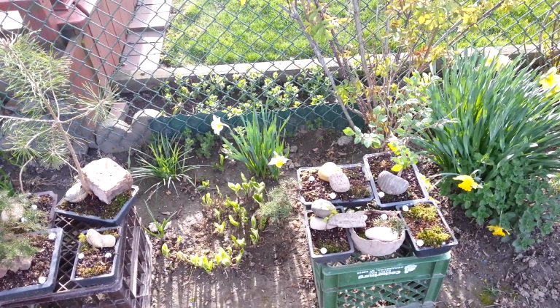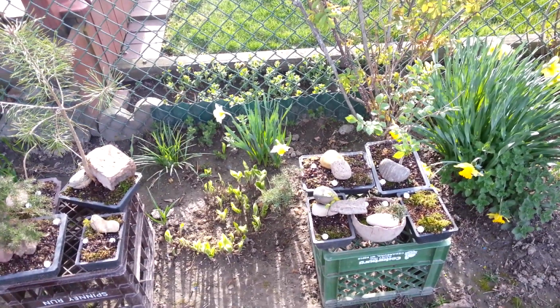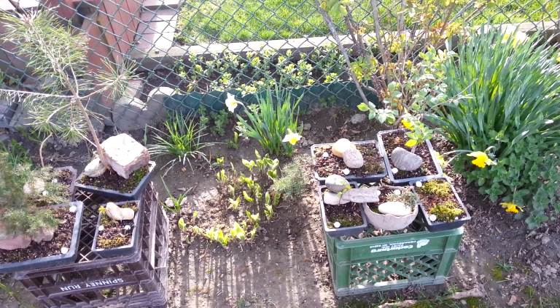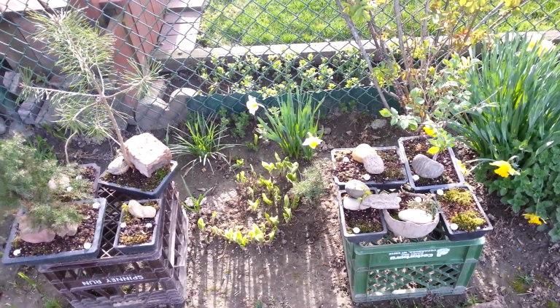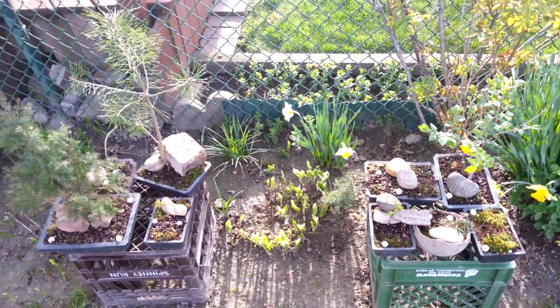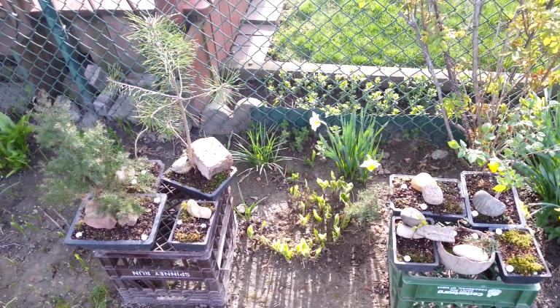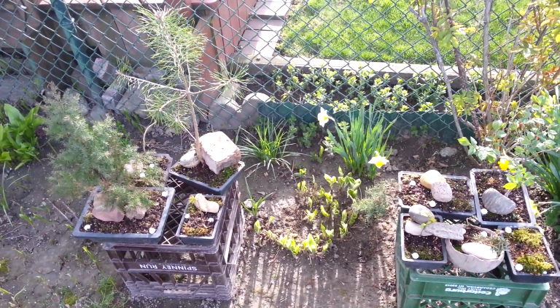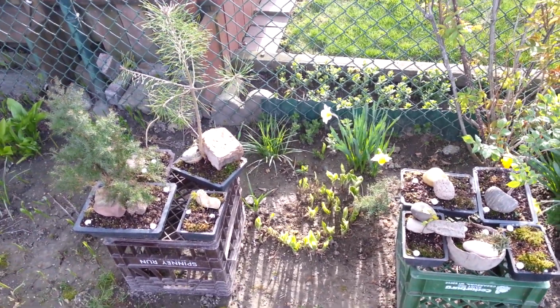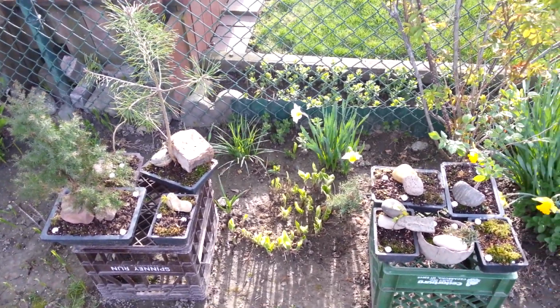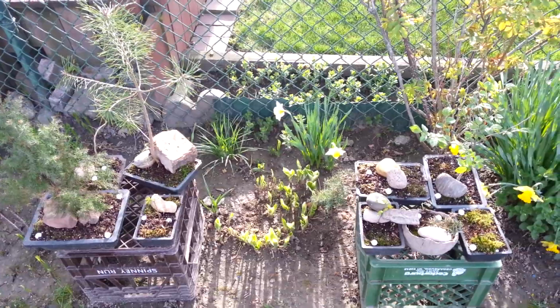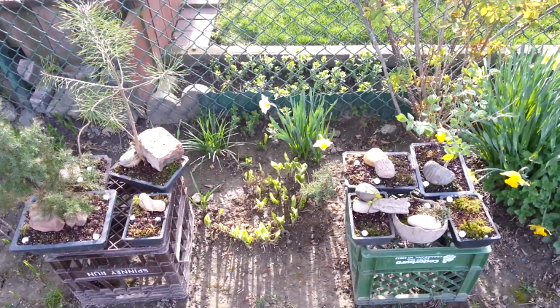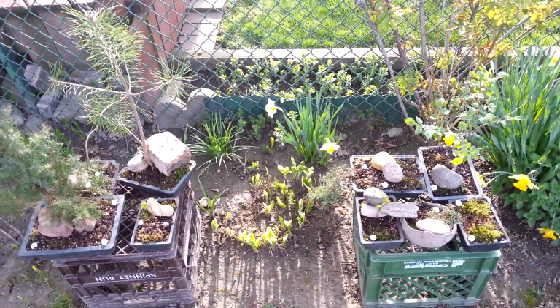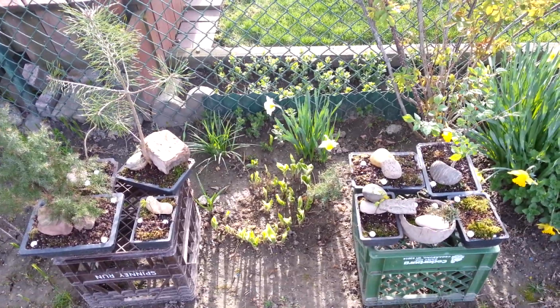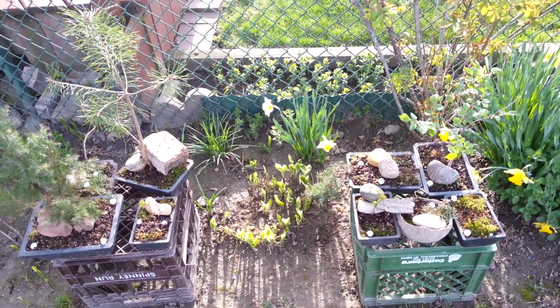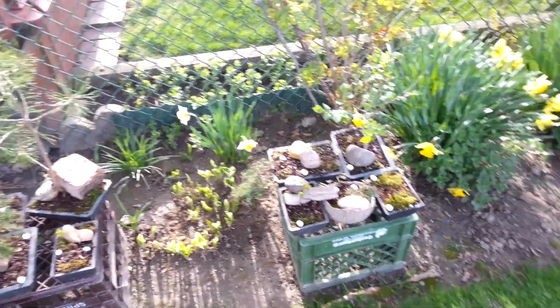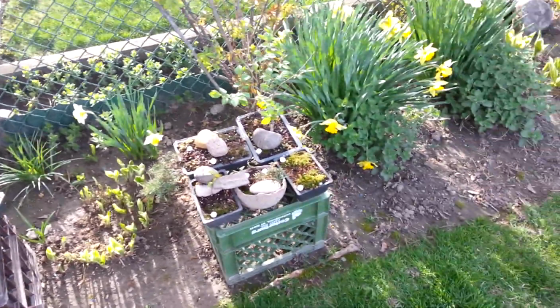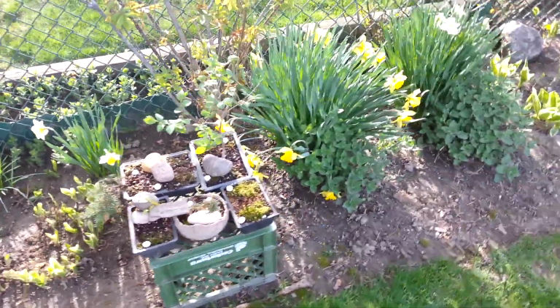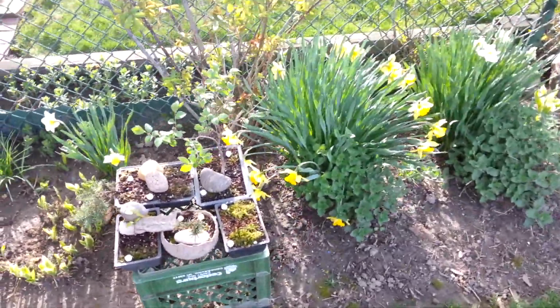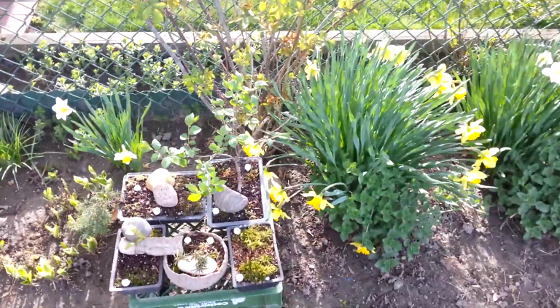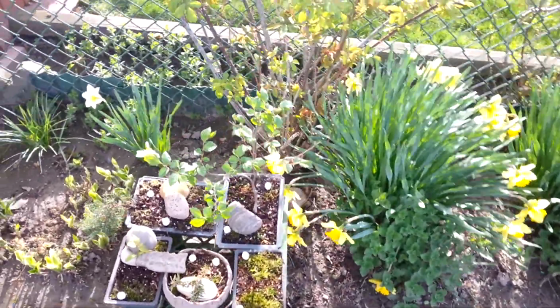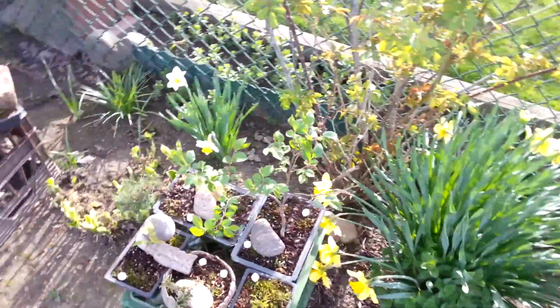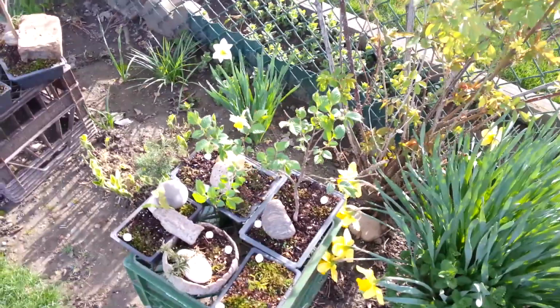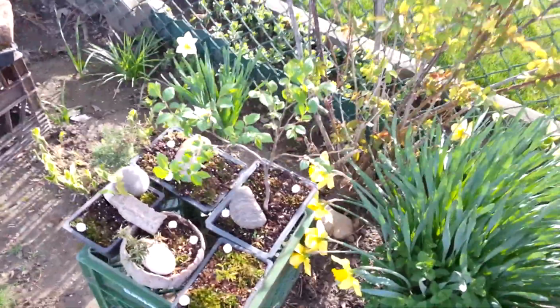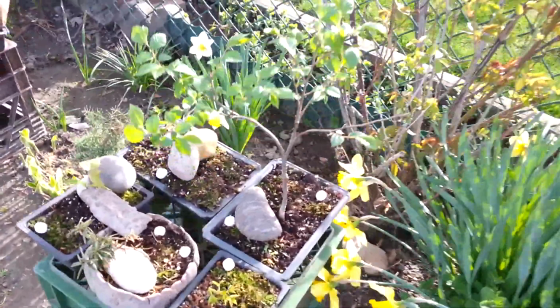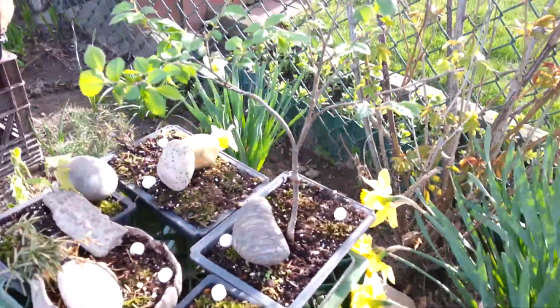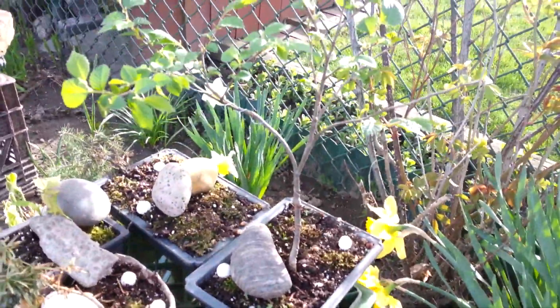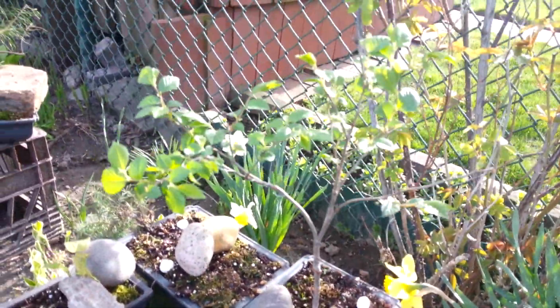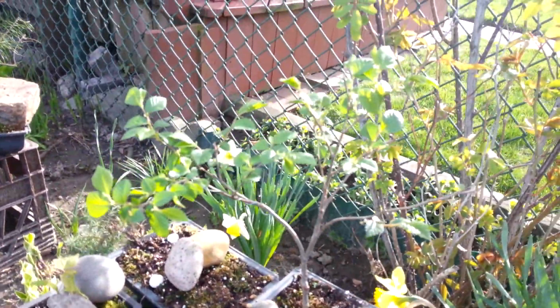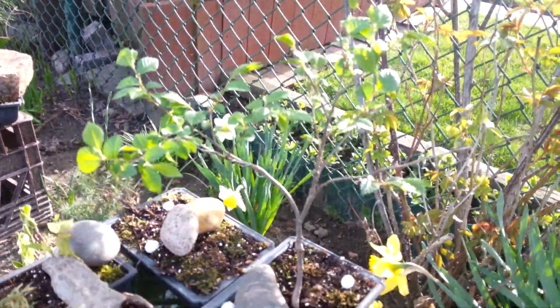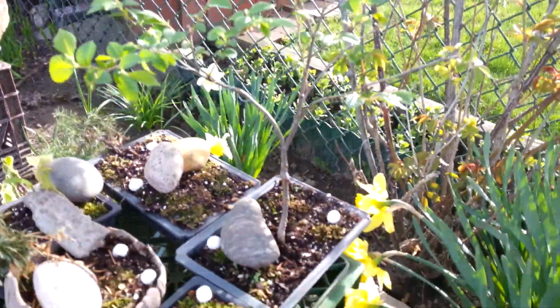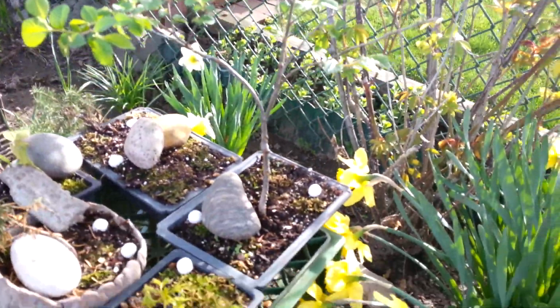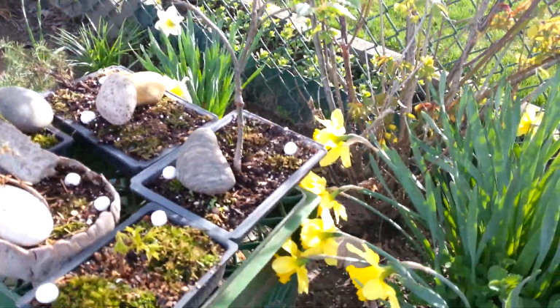Hello, I thought I would do a plant chat. I've started over with some bonsais. This is my elm, as you can see. Doing pretty well.